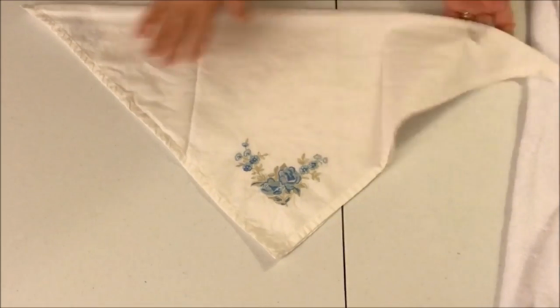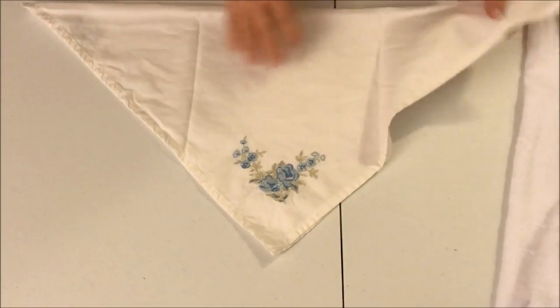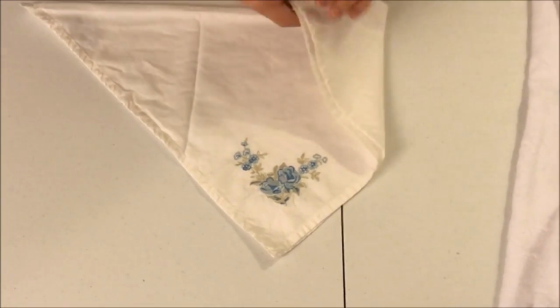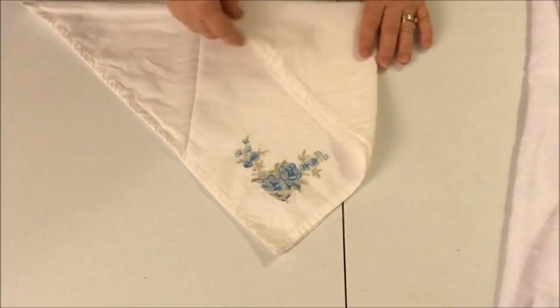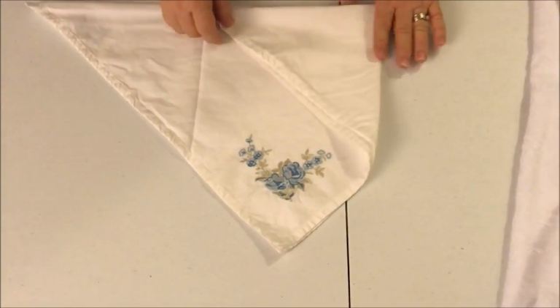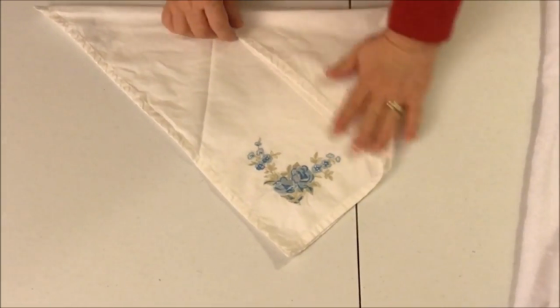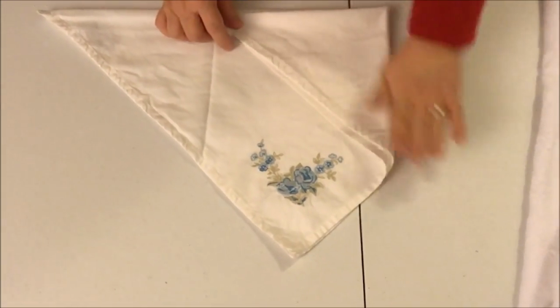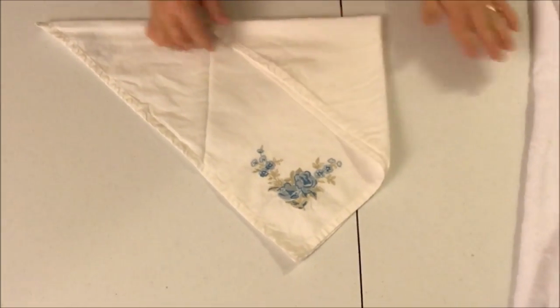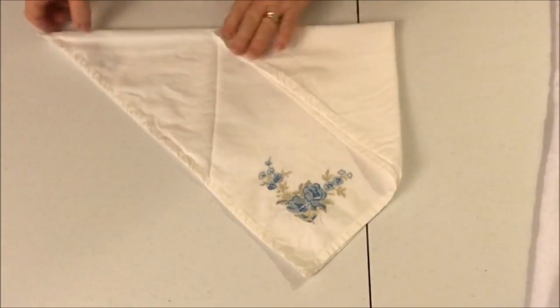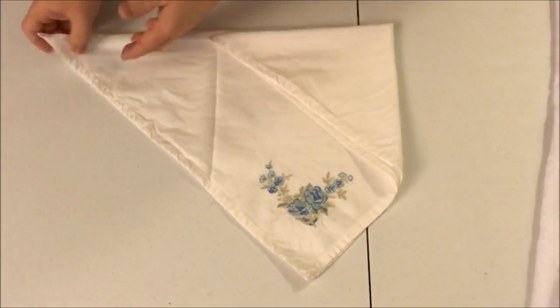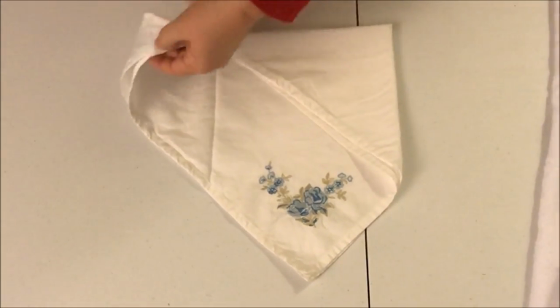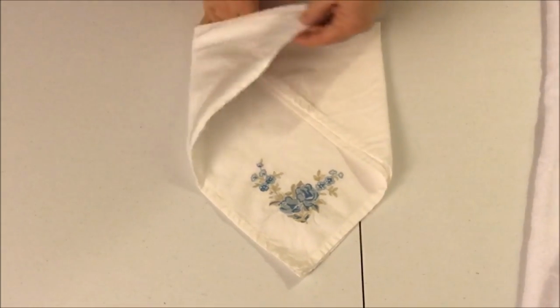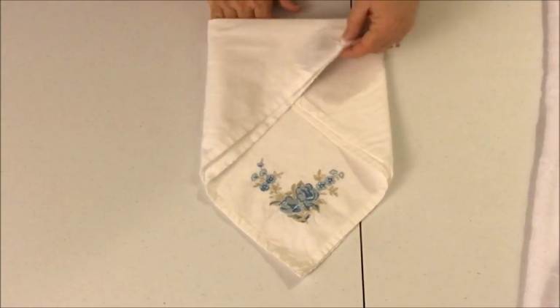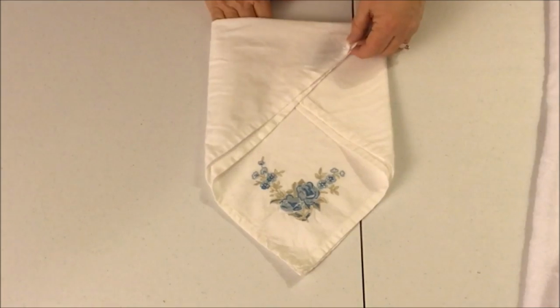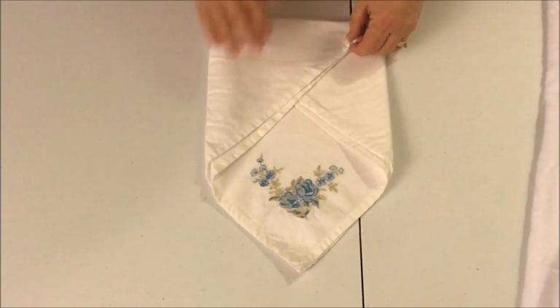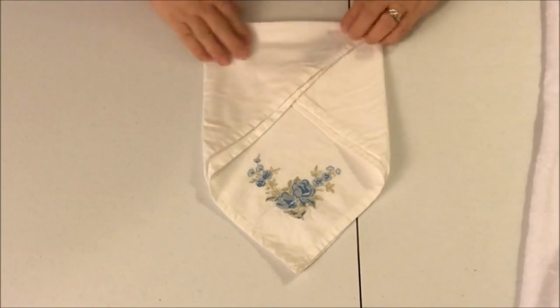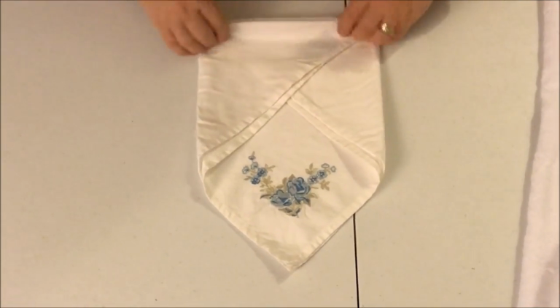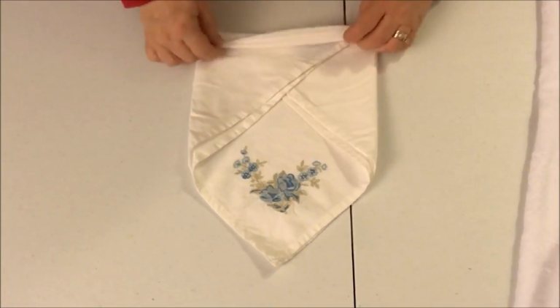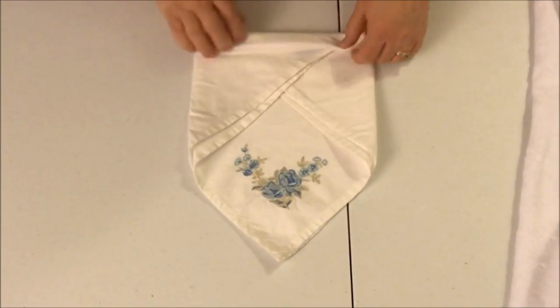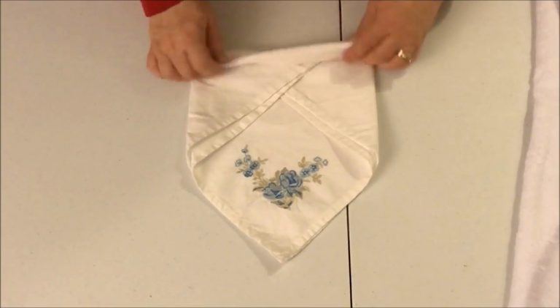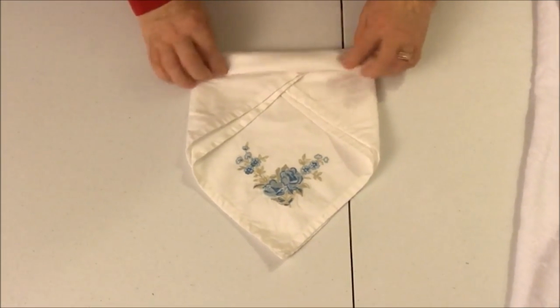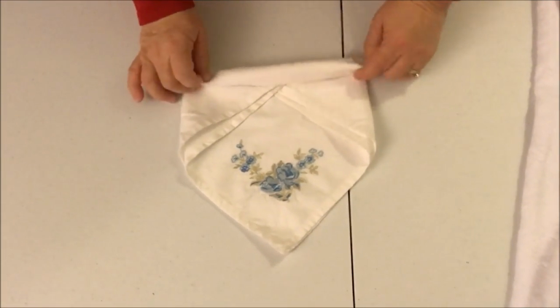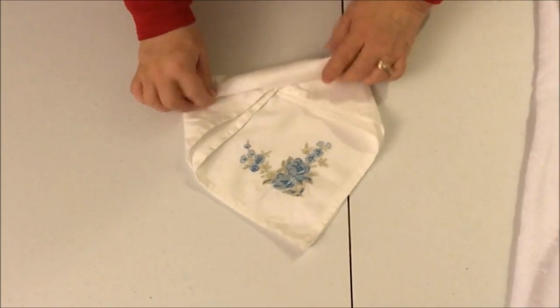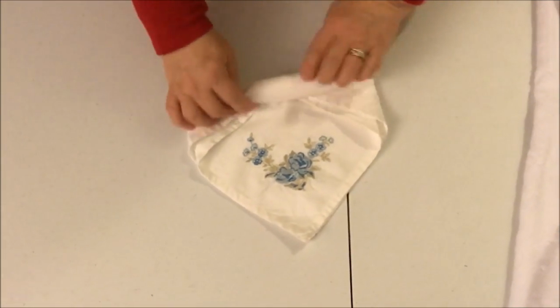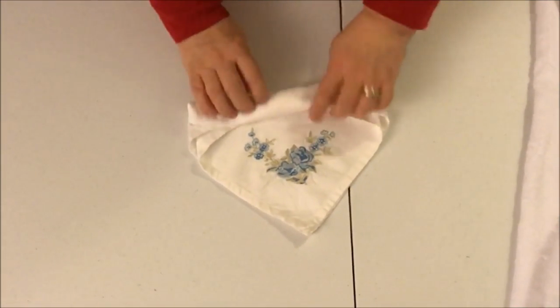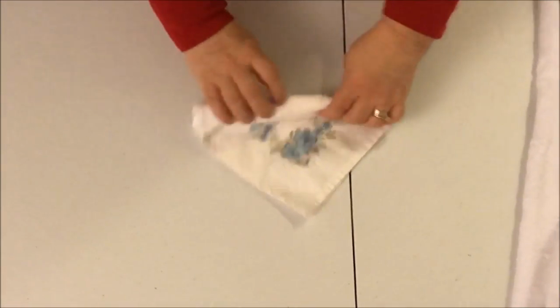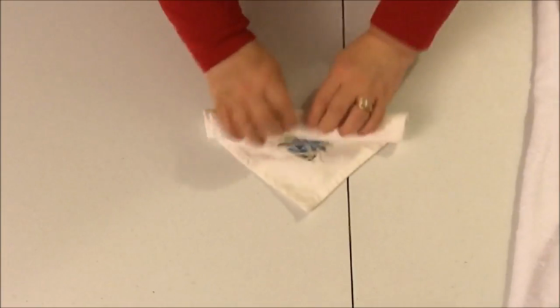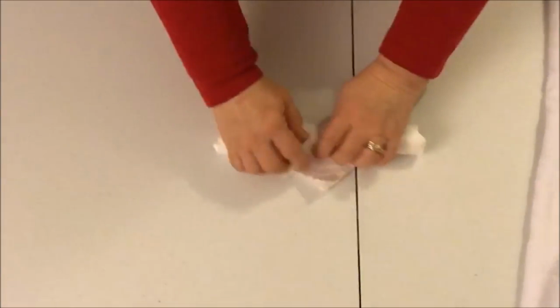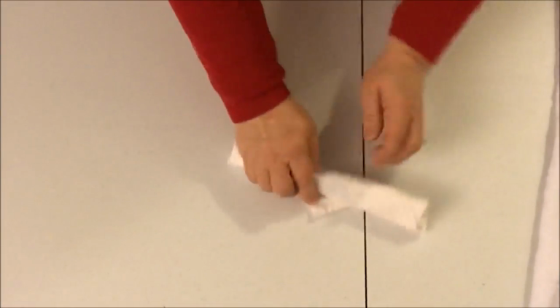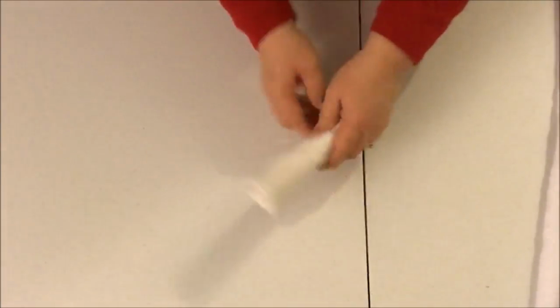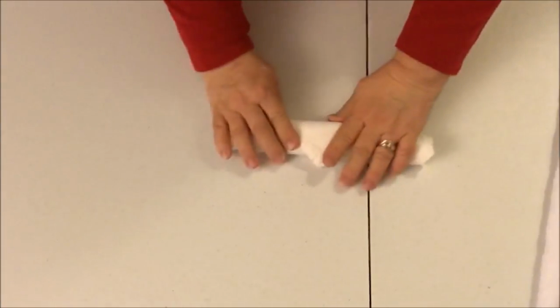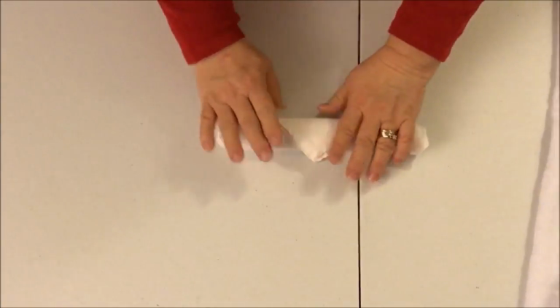Once you have it in the tri-fold, fold one side in, fold the other side in, and just roll it down. Roll, roll, roll. Boom.